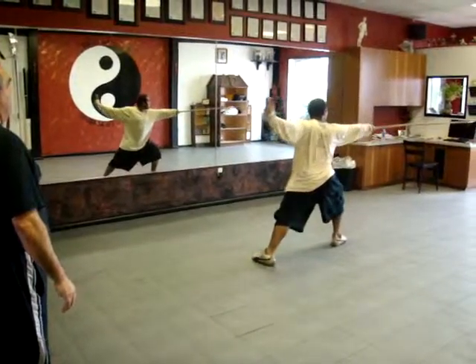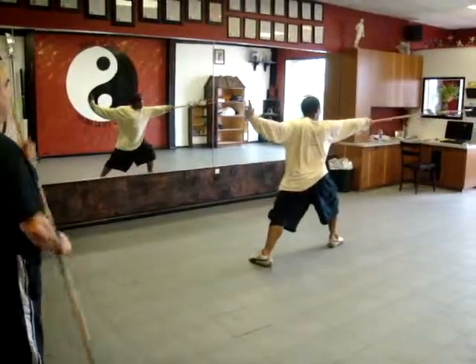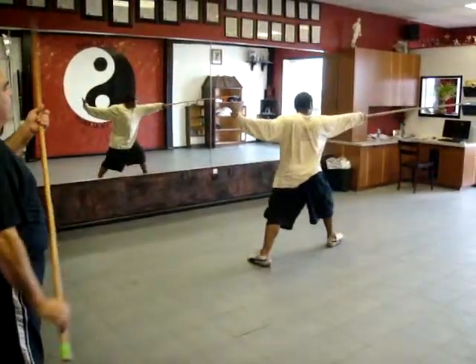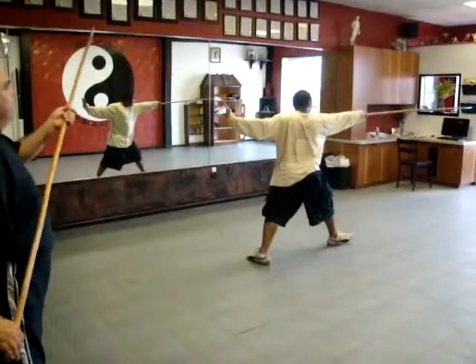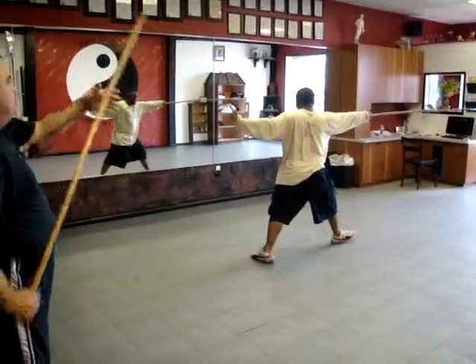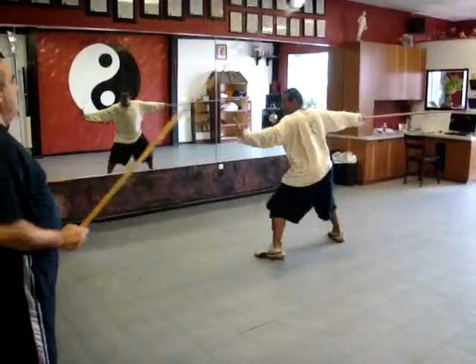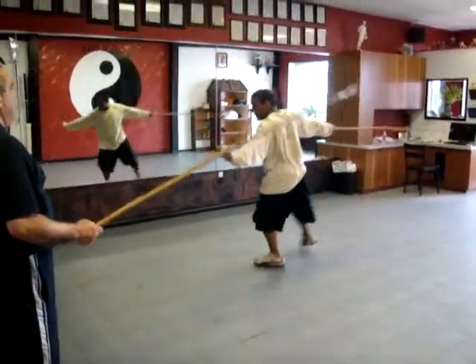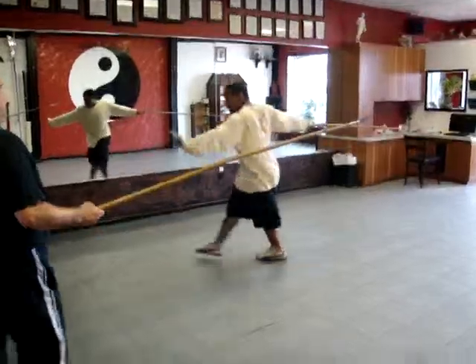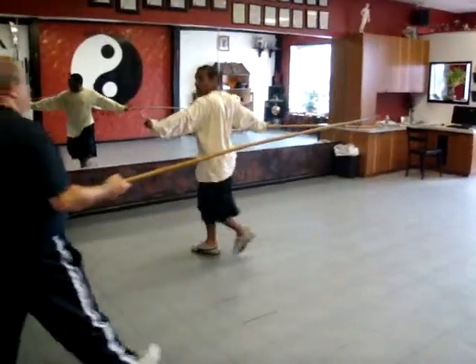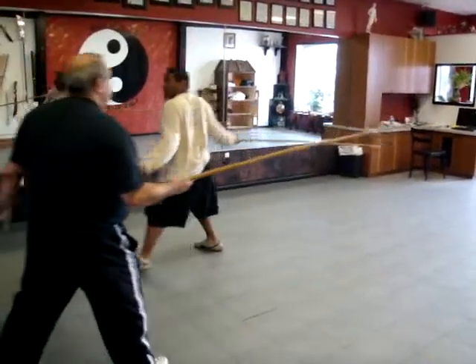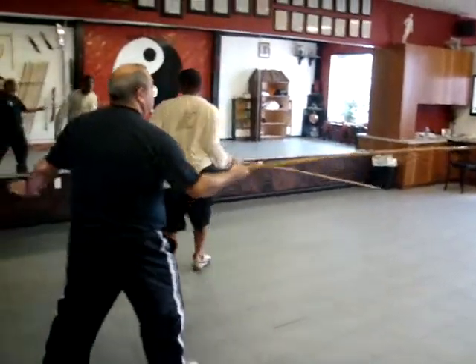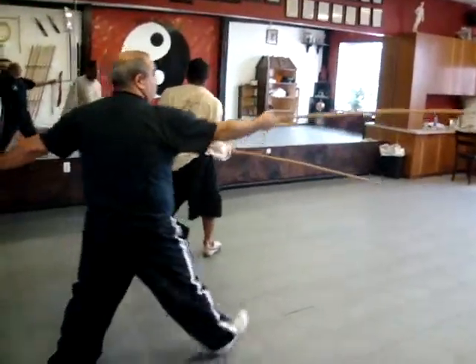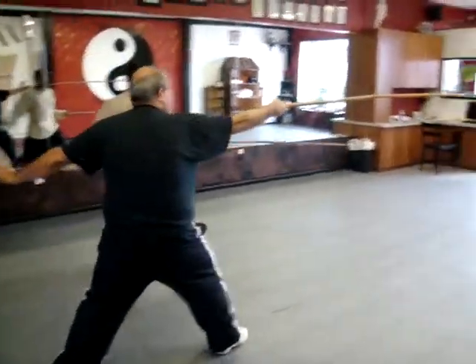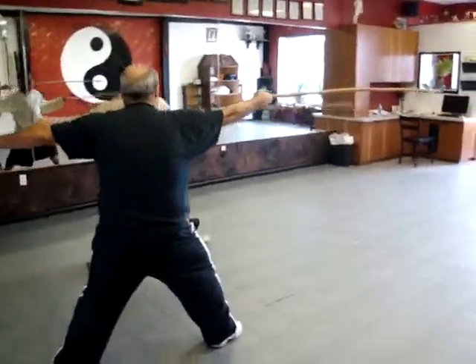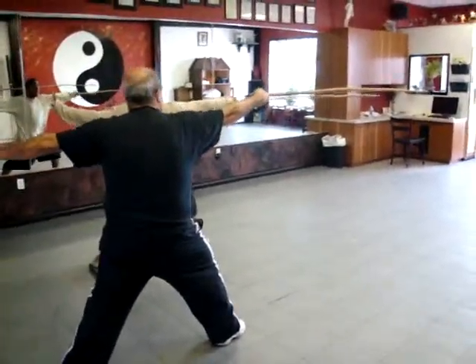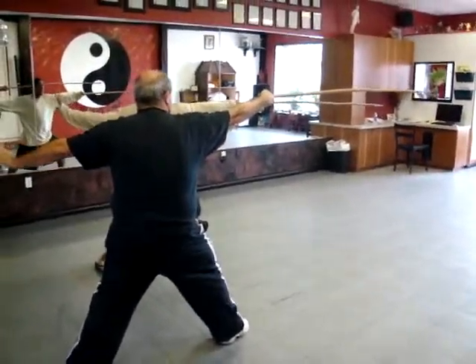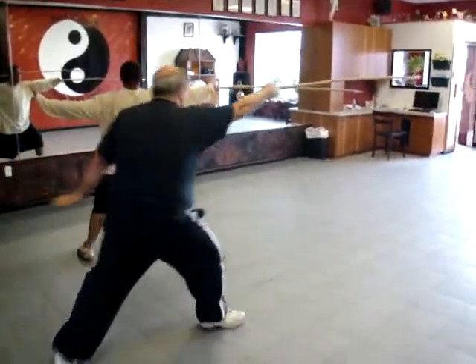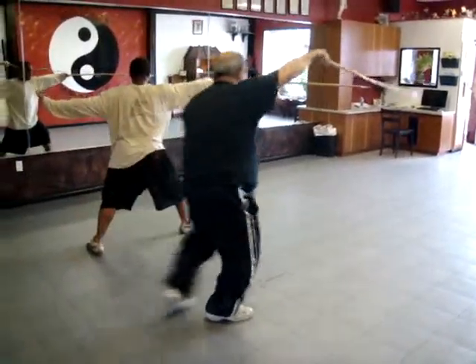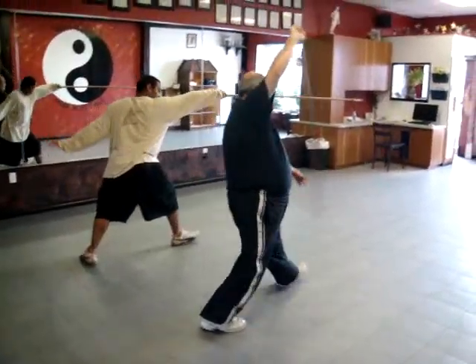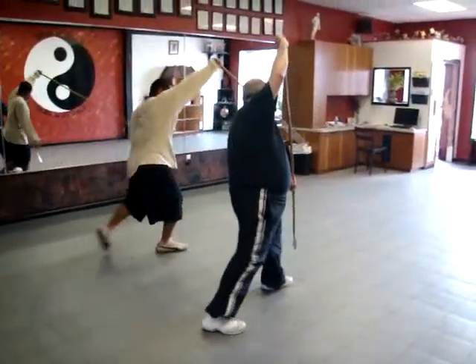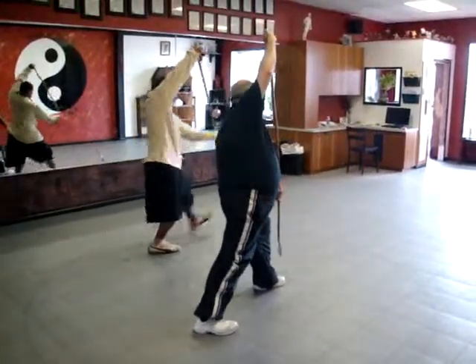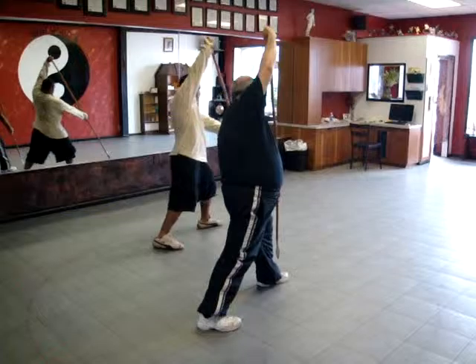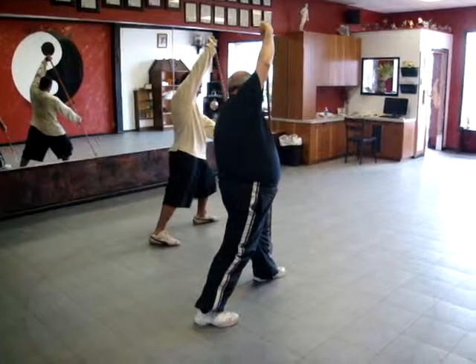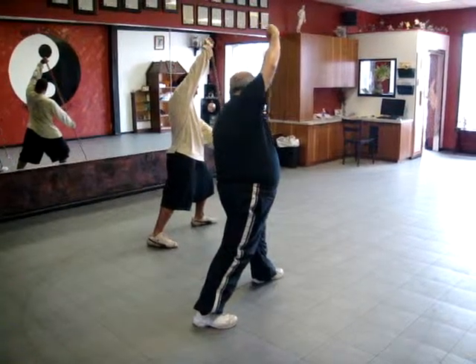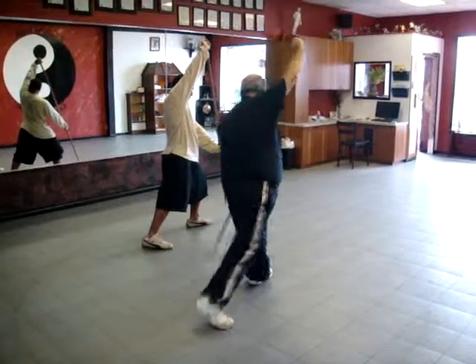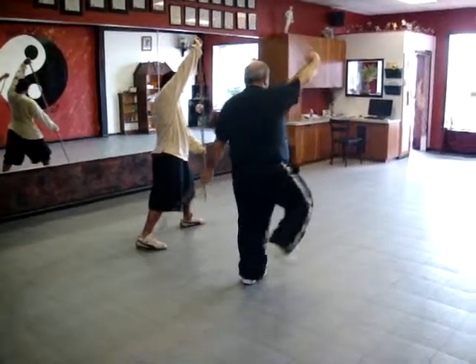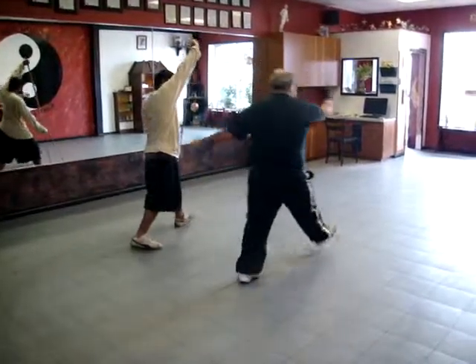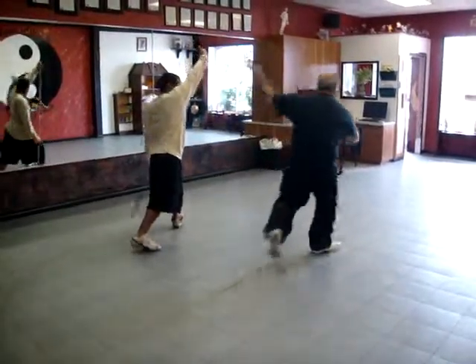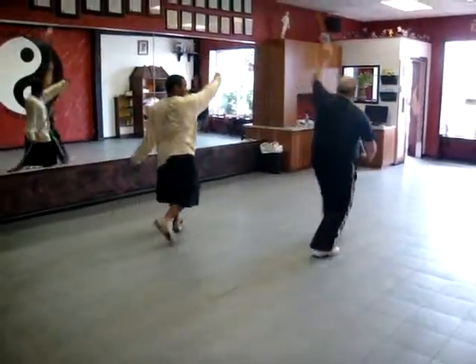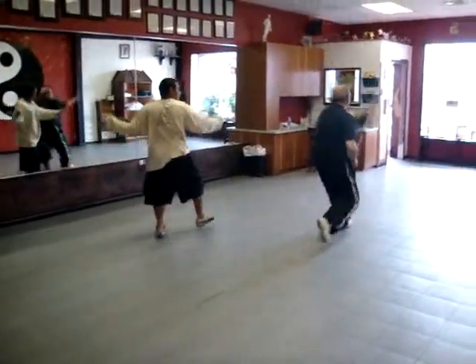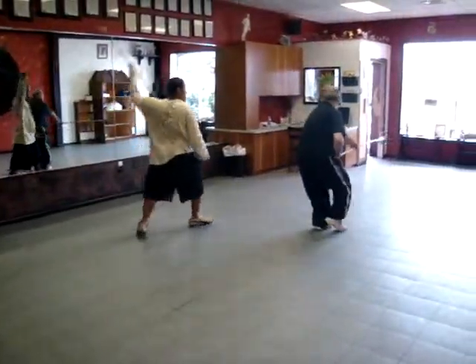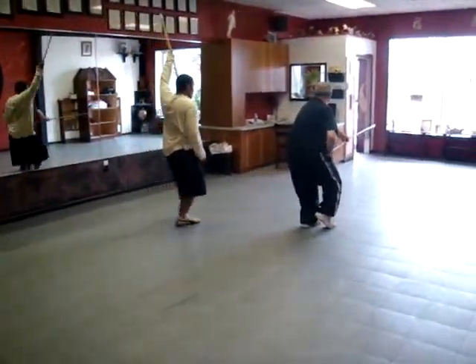Right, back up. Right, so after you did all those — step, catch. That's one, two, three, turn to the other side.